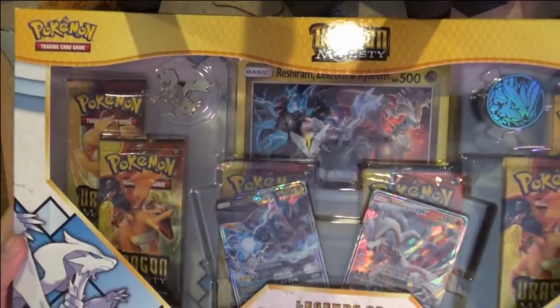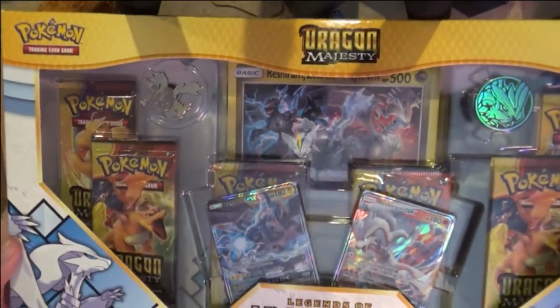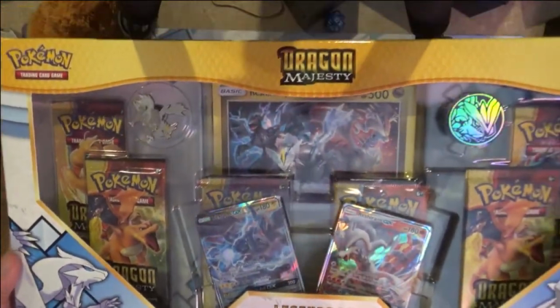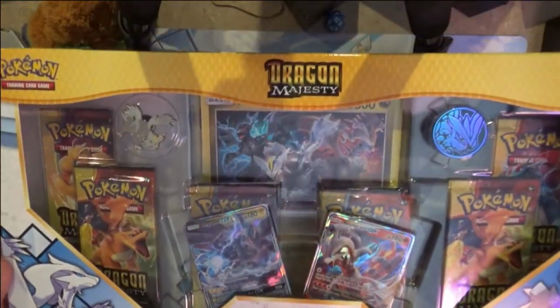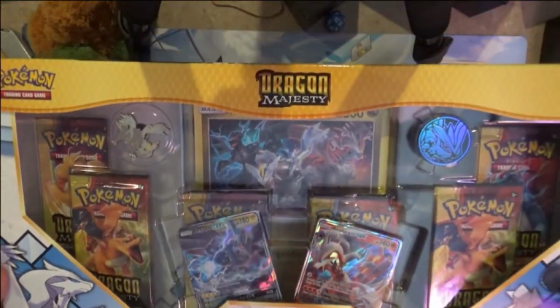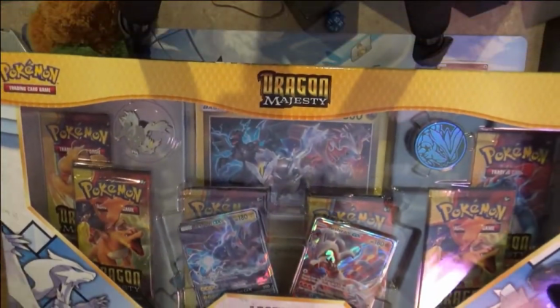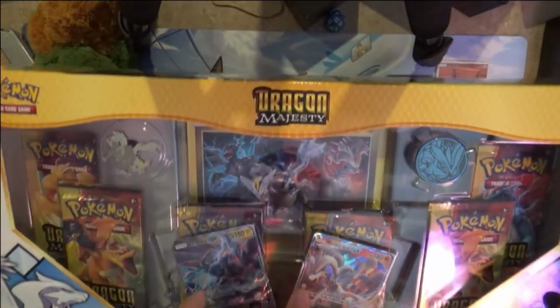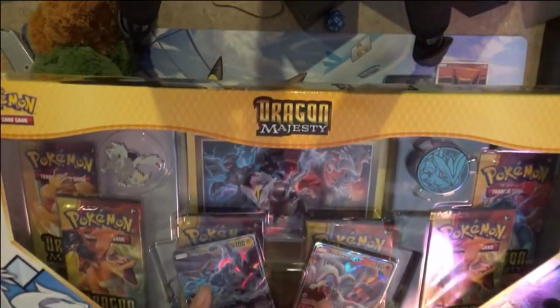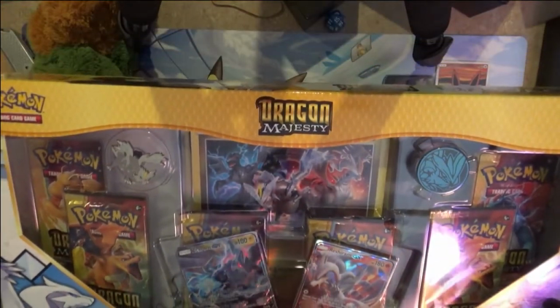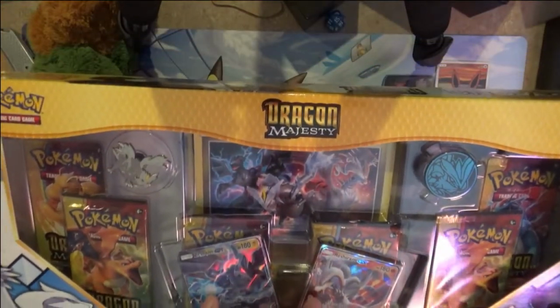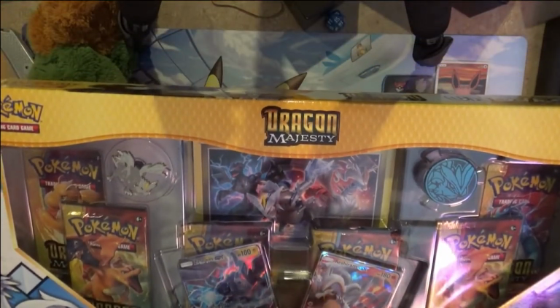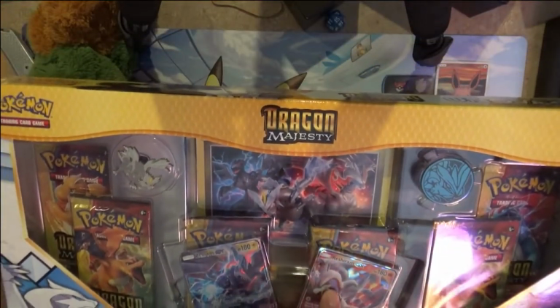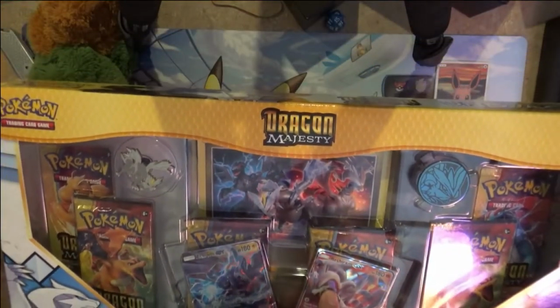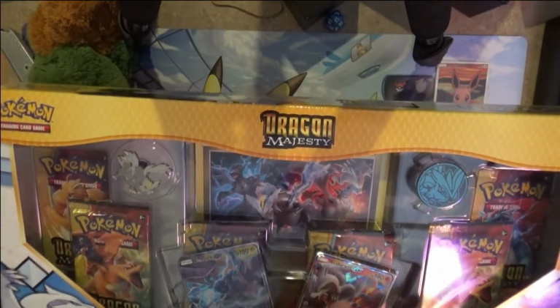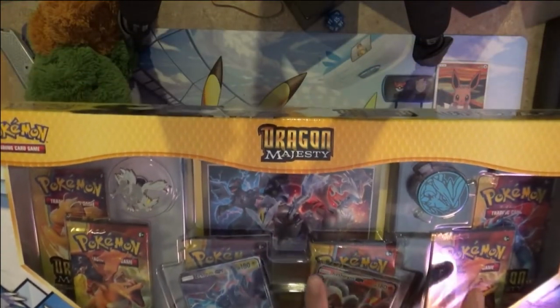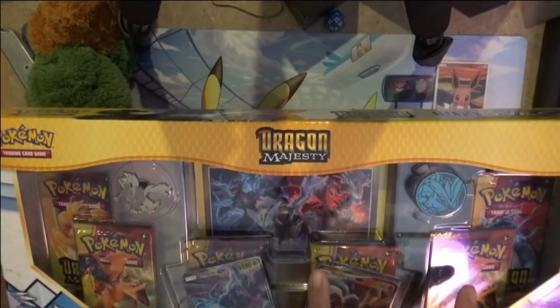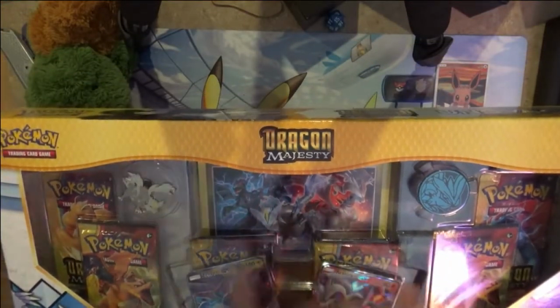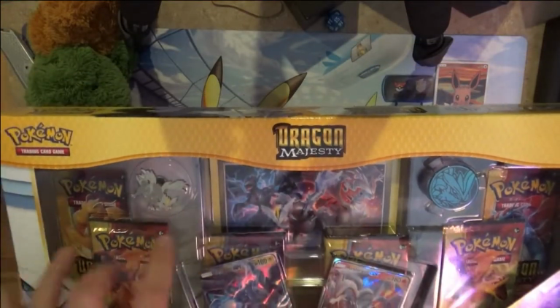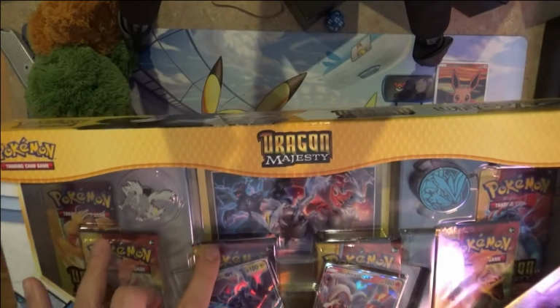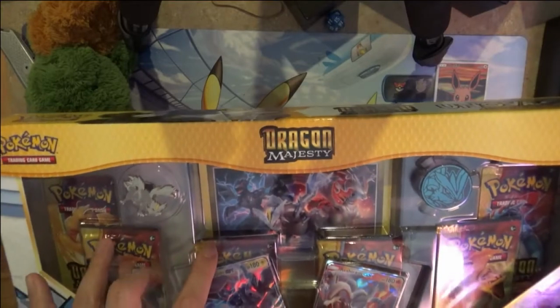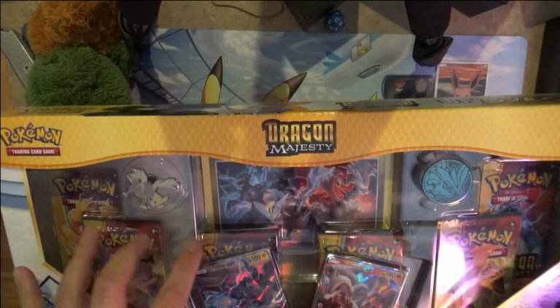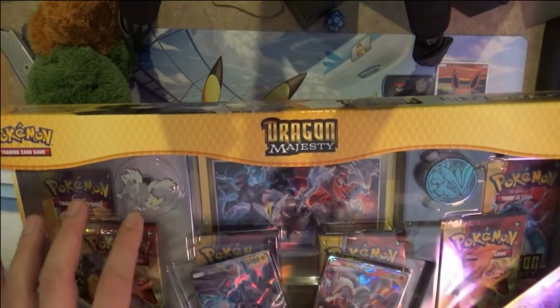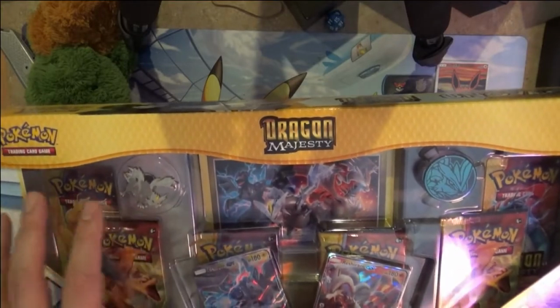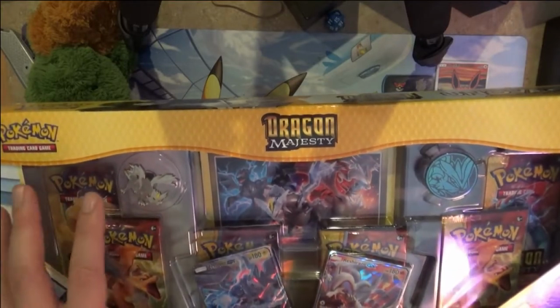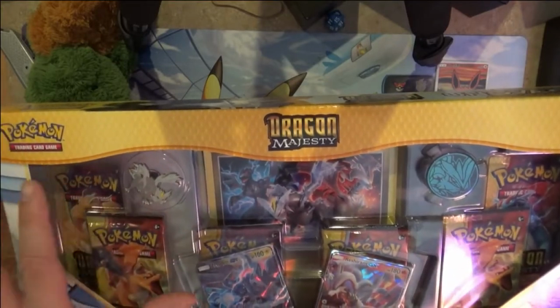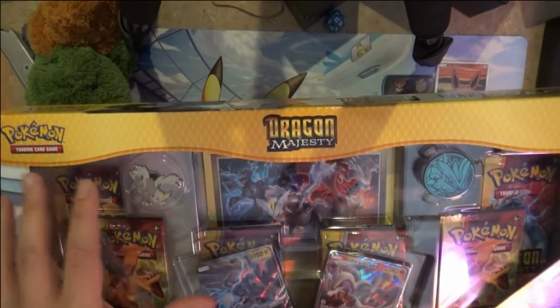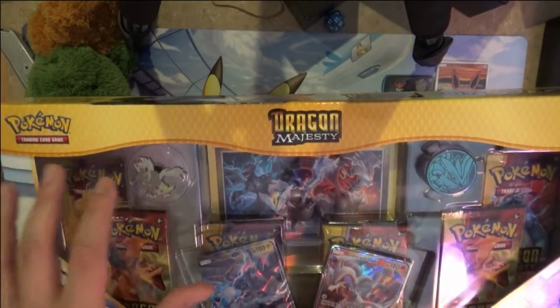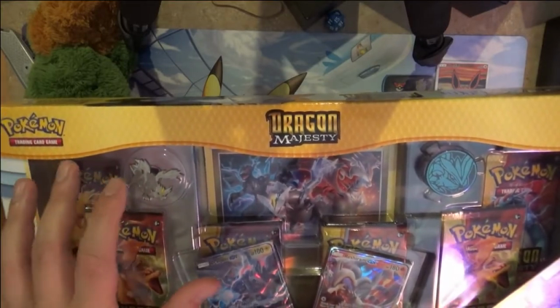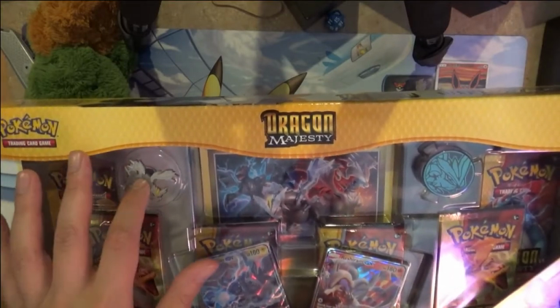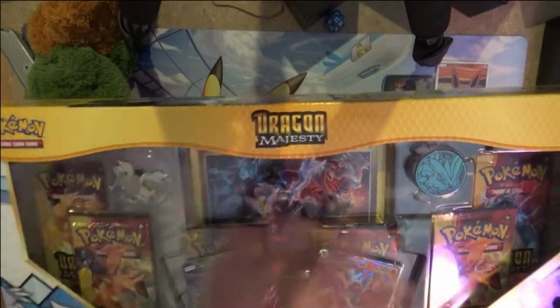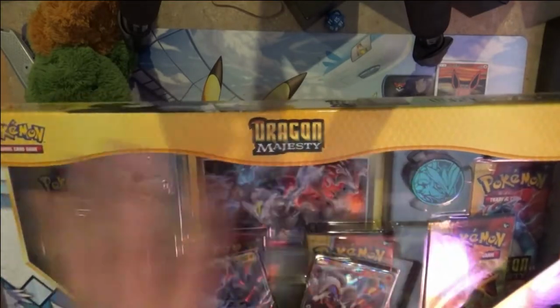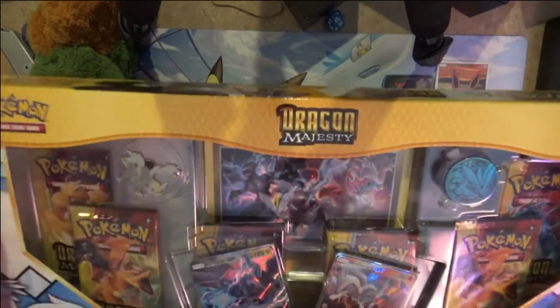Inside we get a Zekrom, Reshiram, and then six Dragon's Majesty boosters, a pin, and a coin.